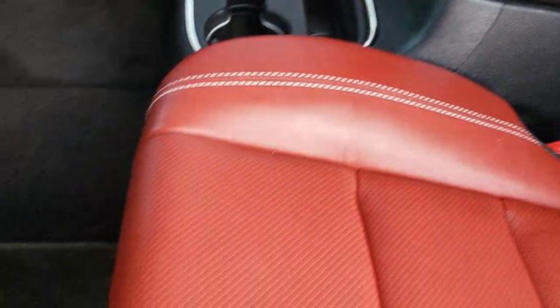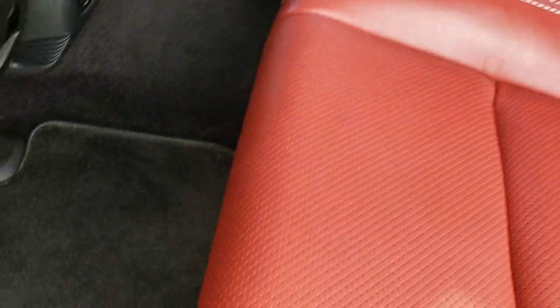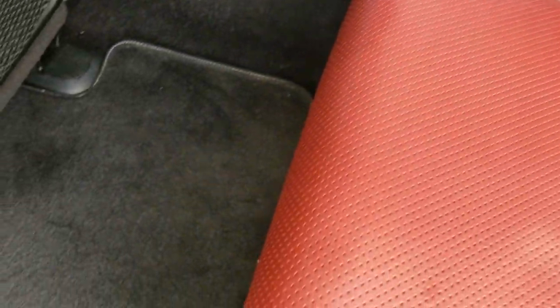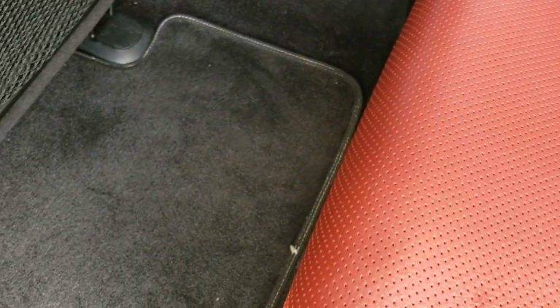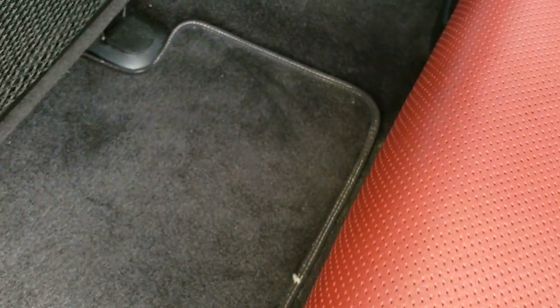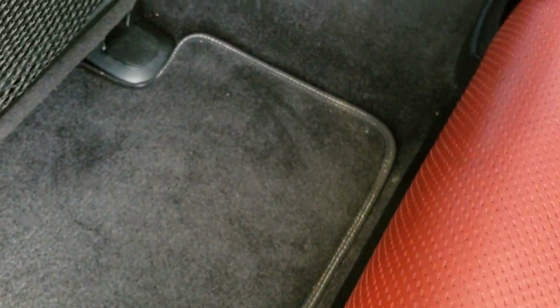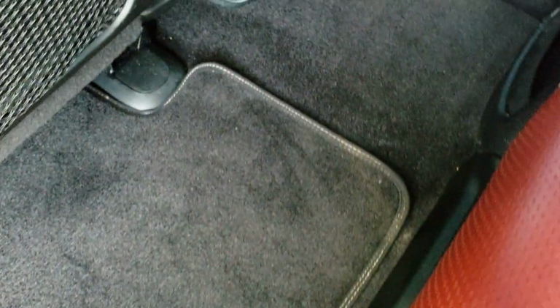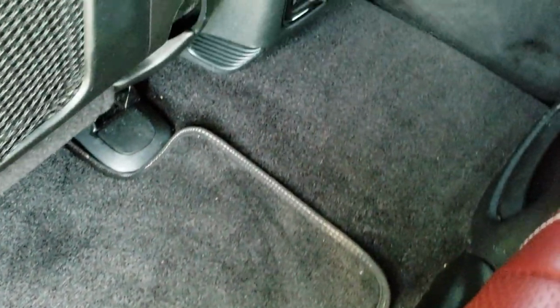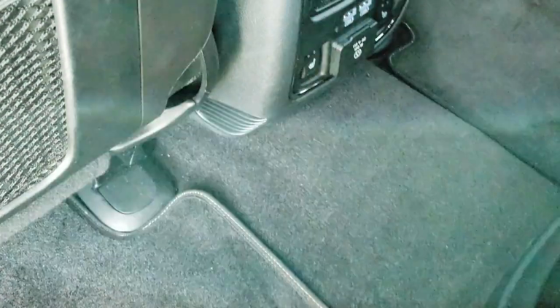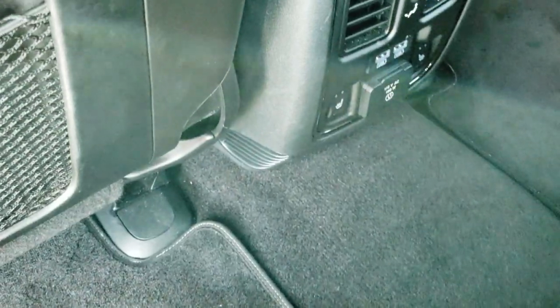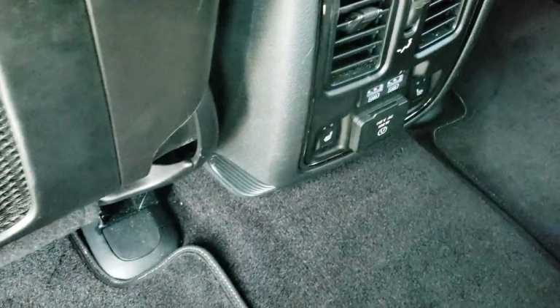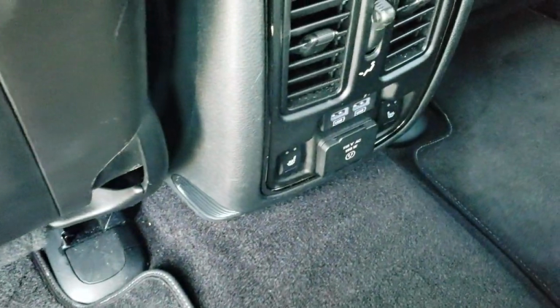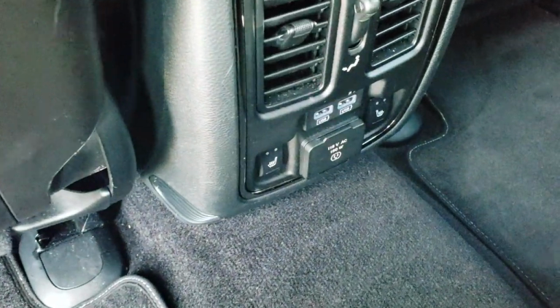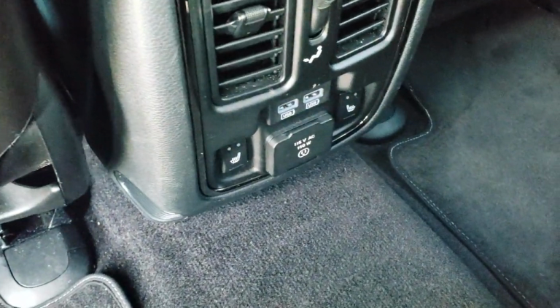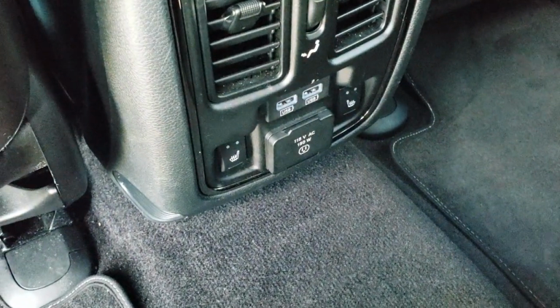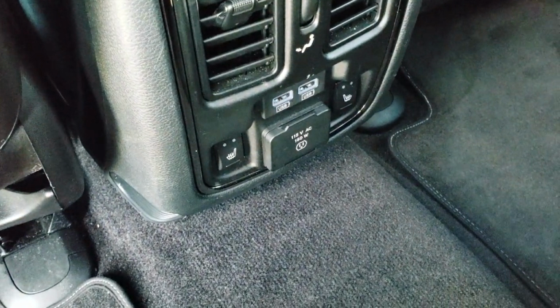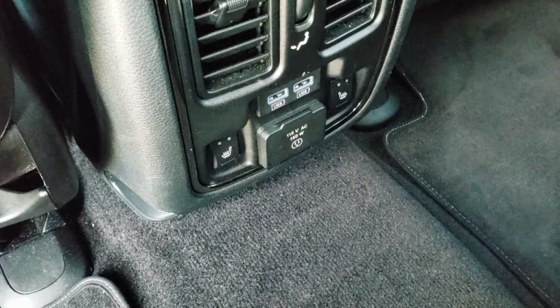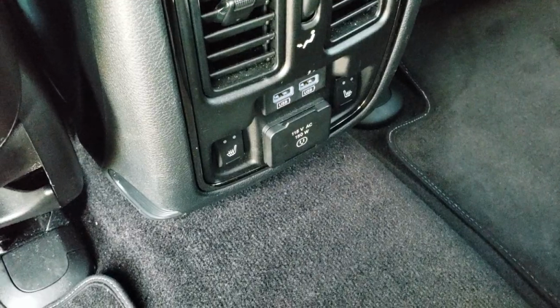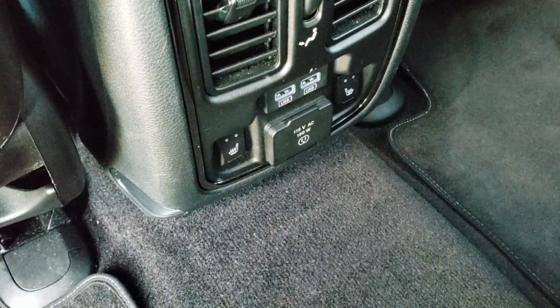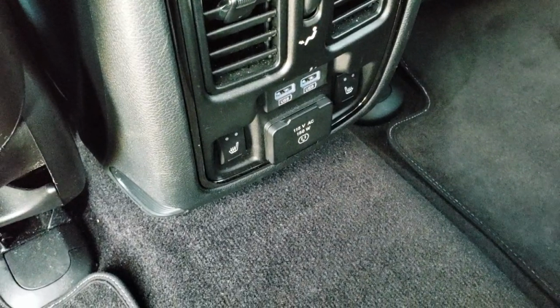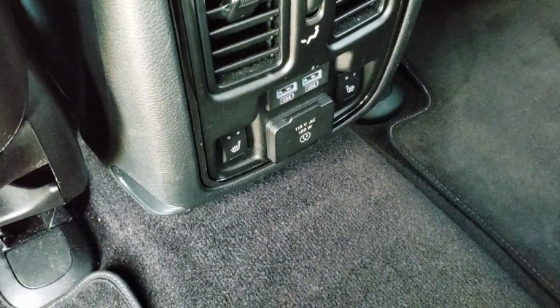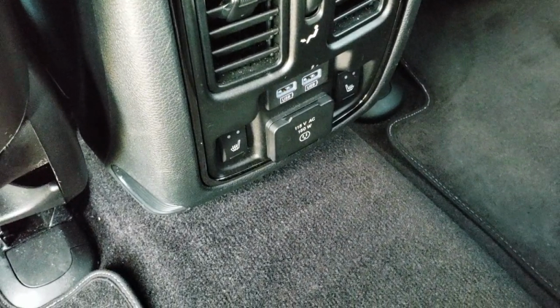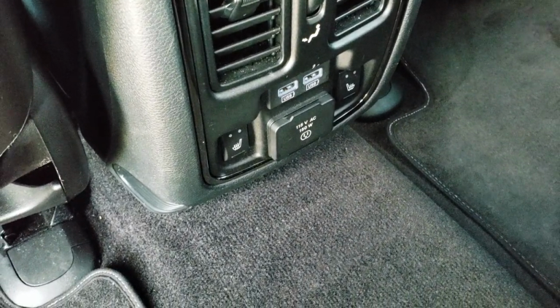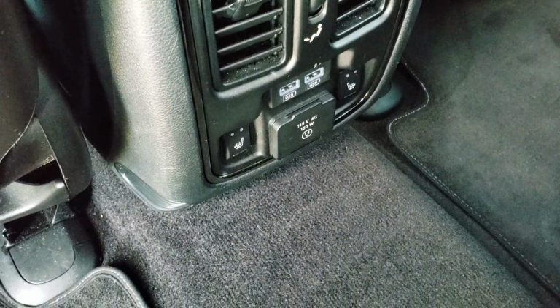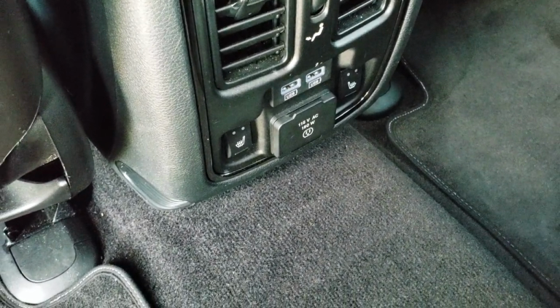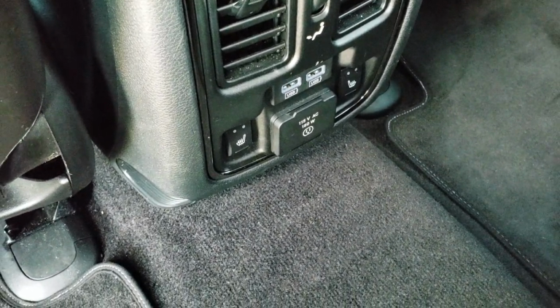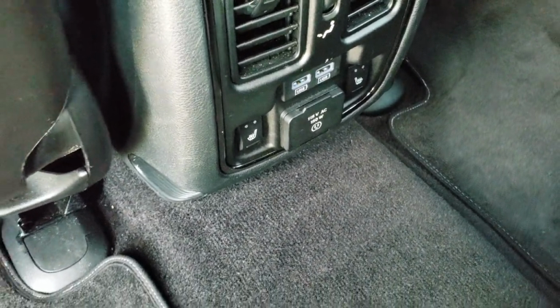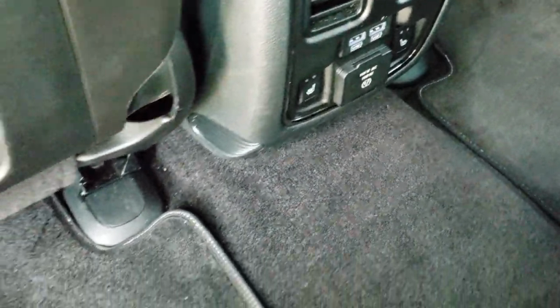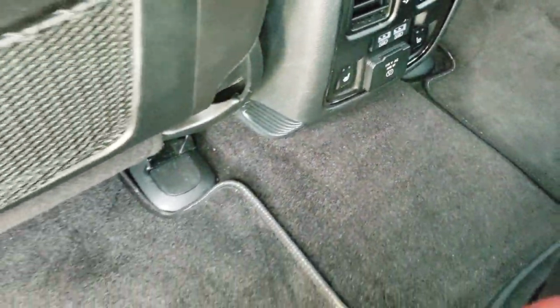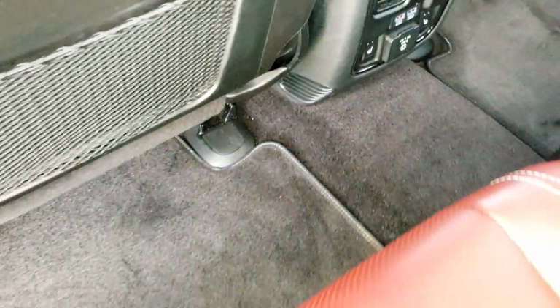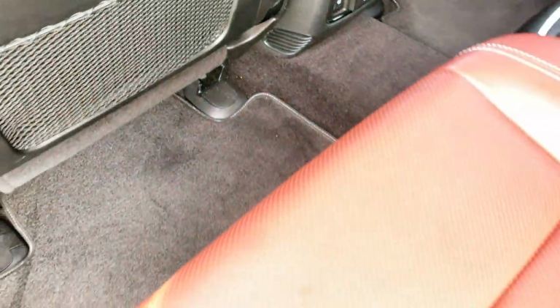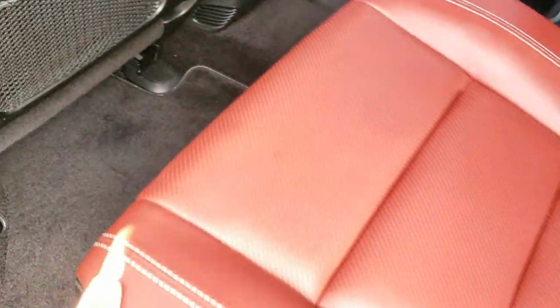You get factory floor mats back here as well. It has the USB, 115-volt, 150-watt plug-in, and the heated seat buttons right there.